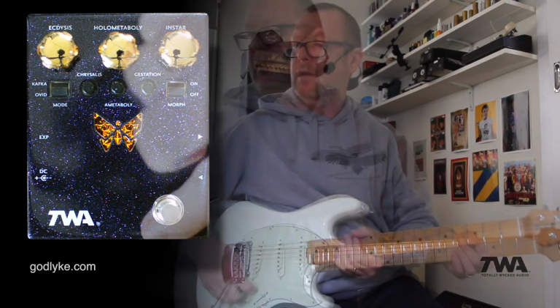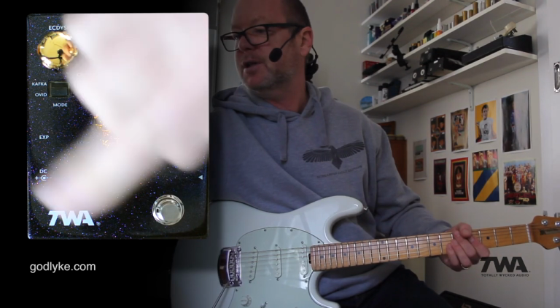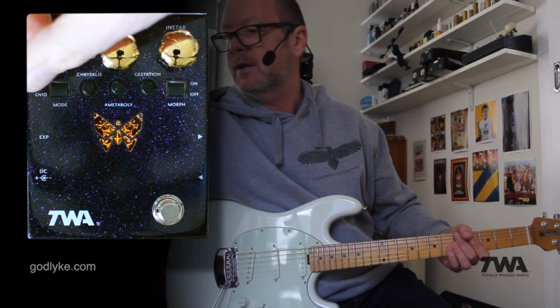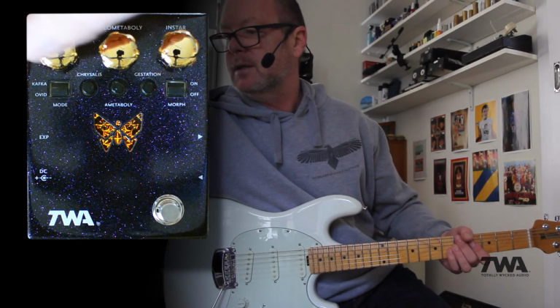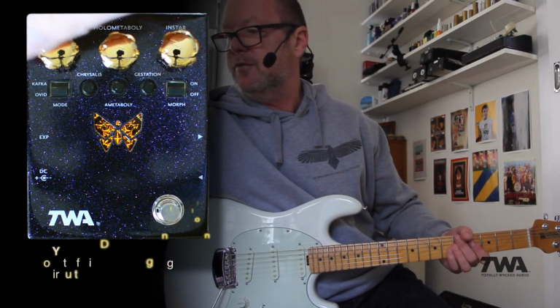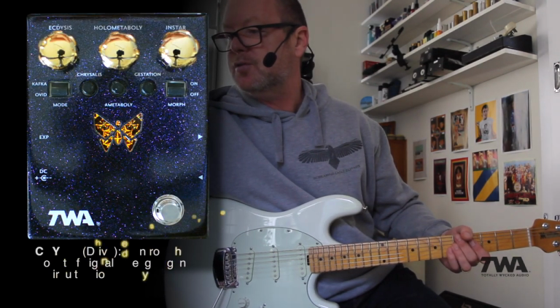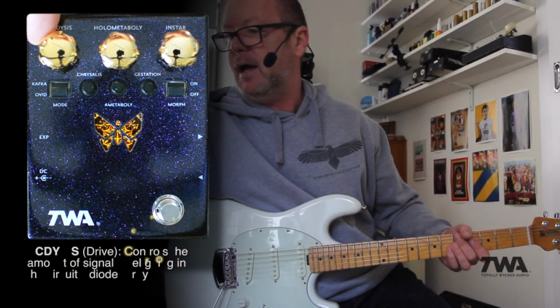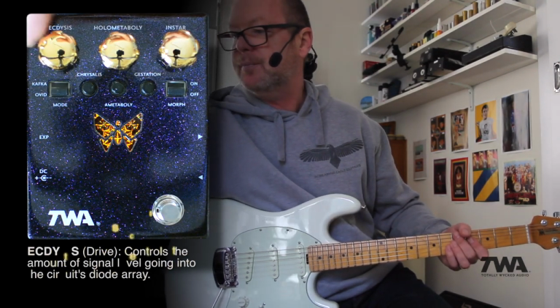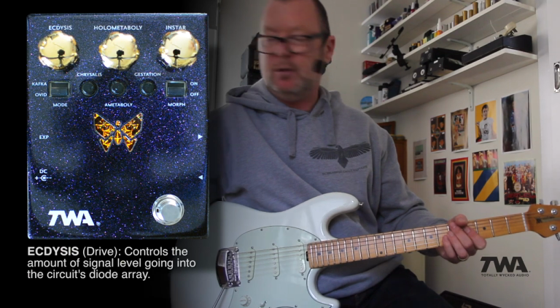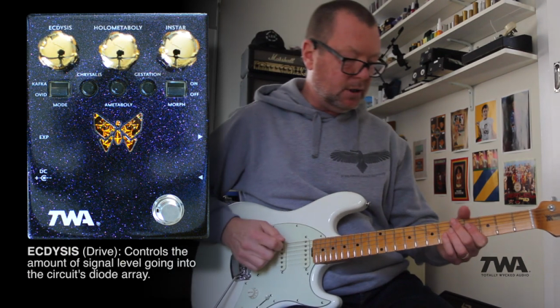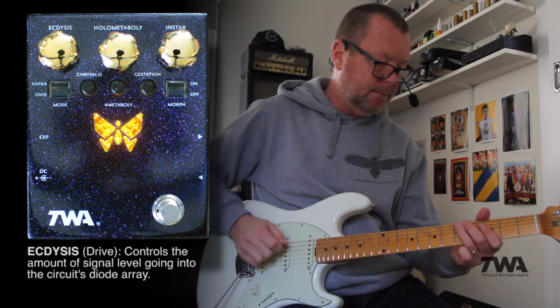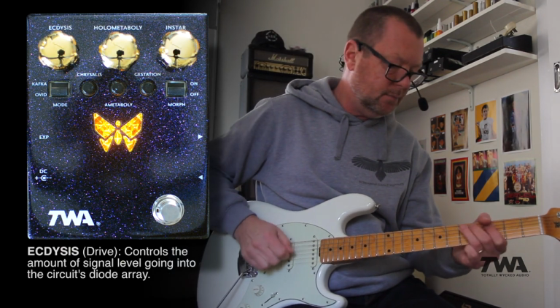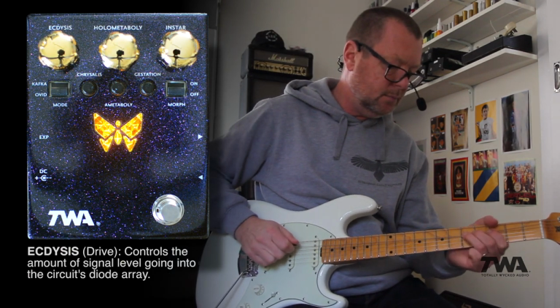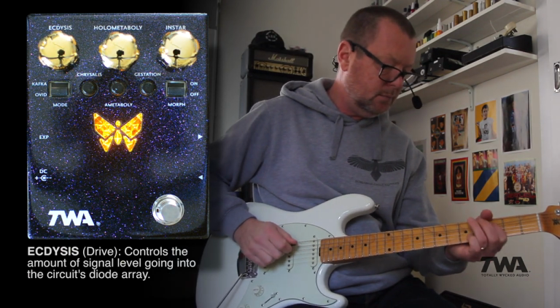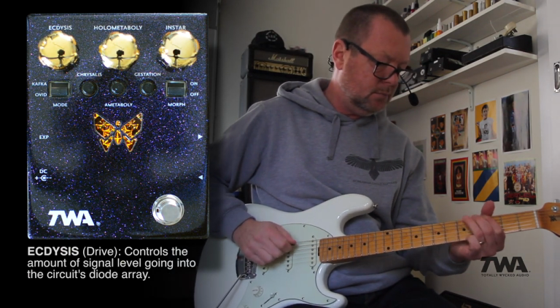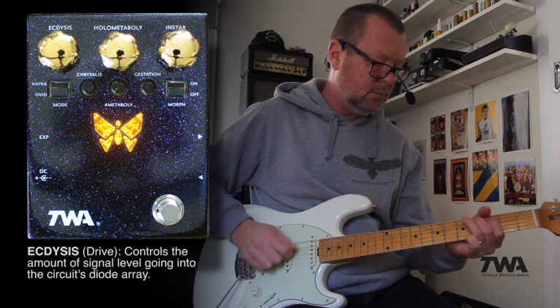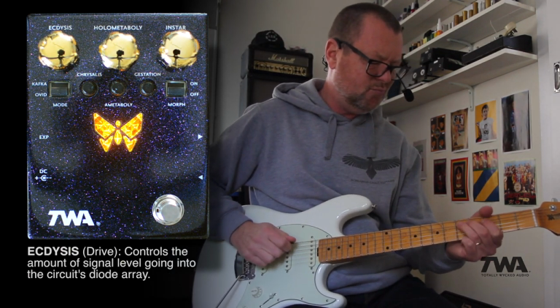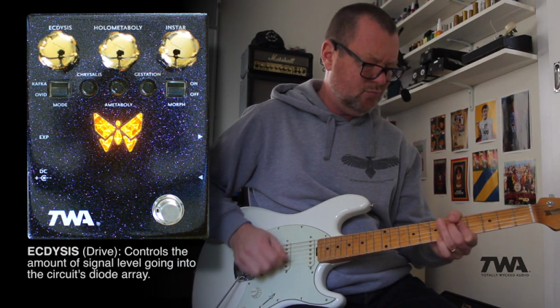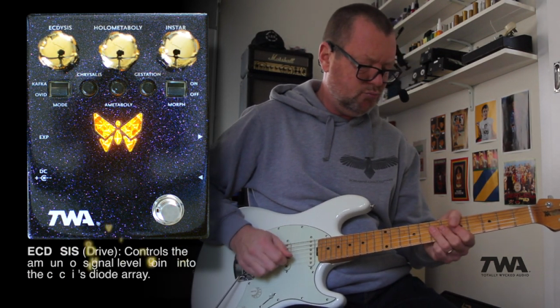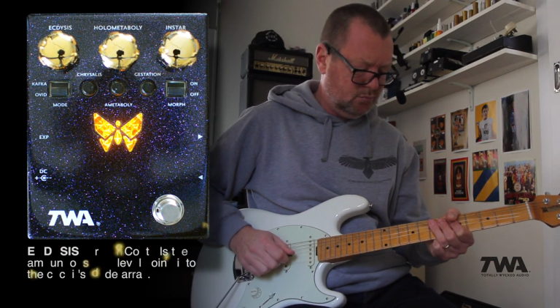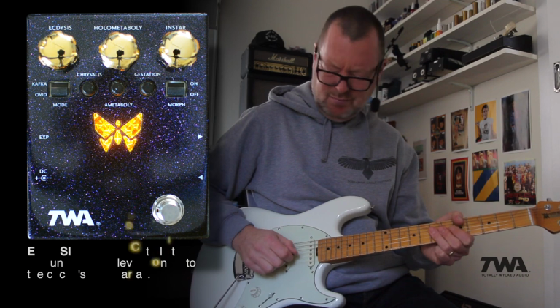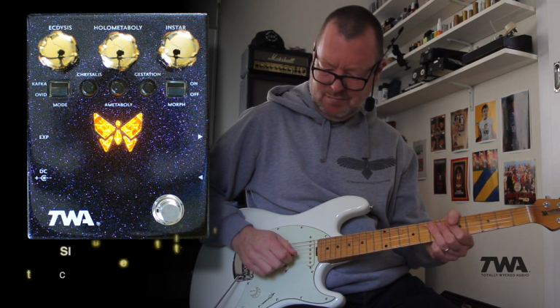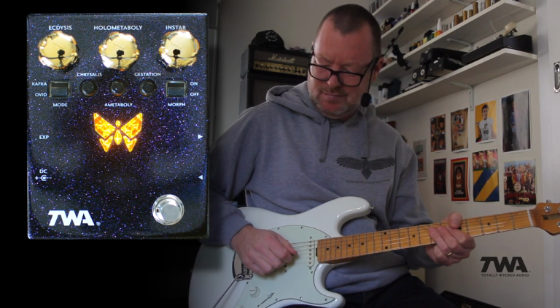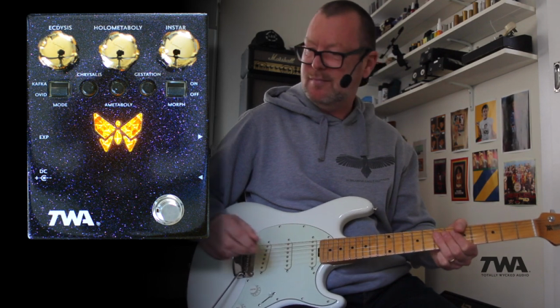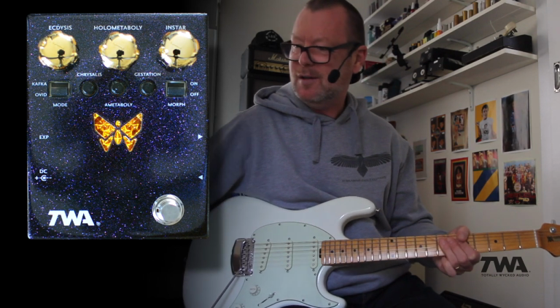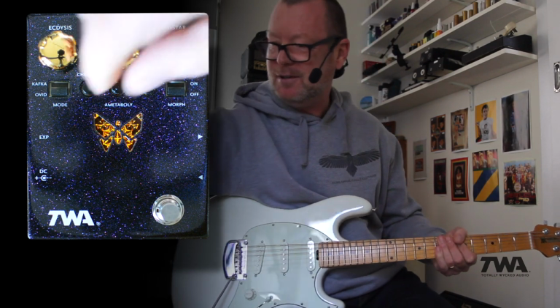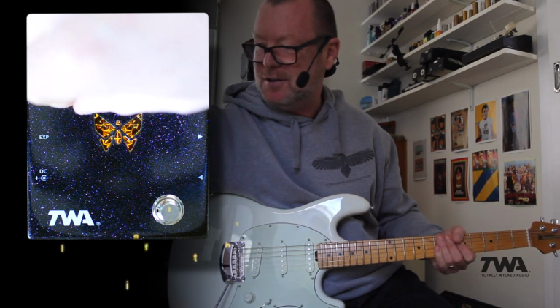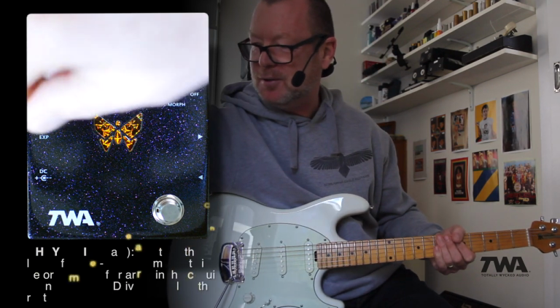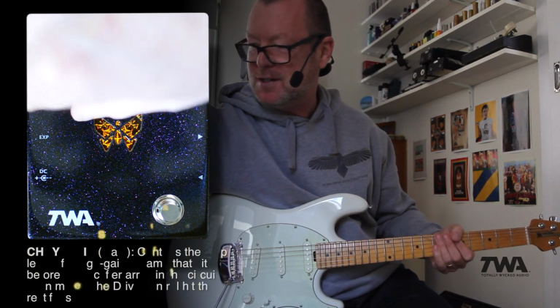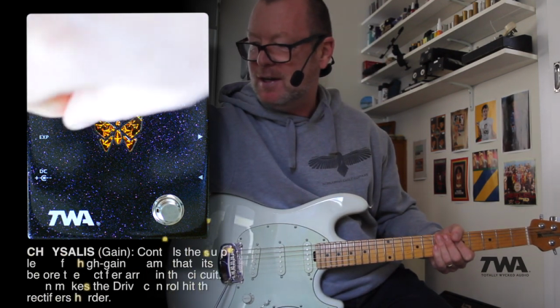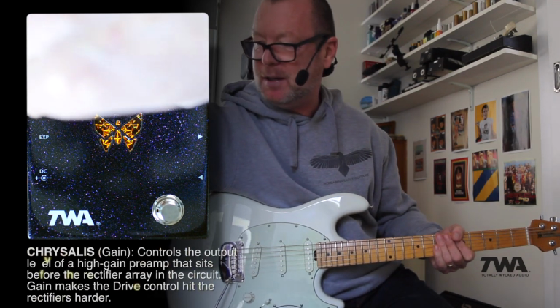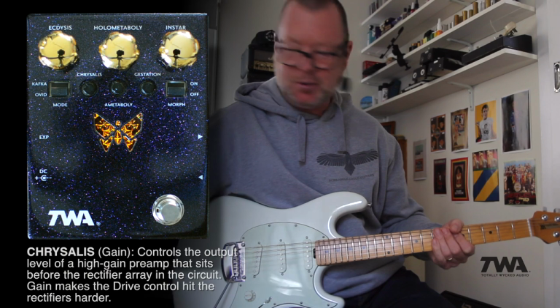Let's switch it on. If we drop our input level control here — I just really love those ring modulation sounds. And drop the gain control.